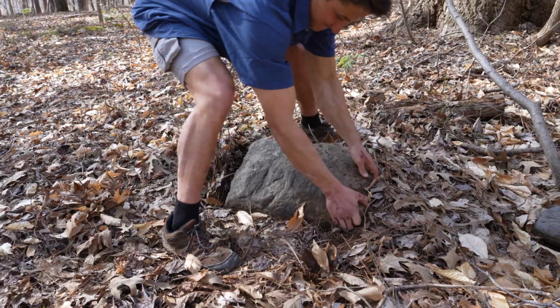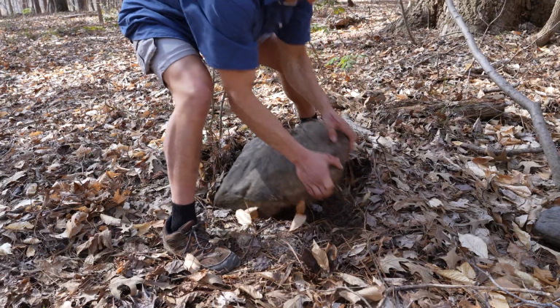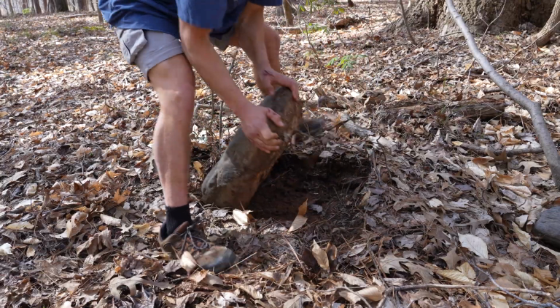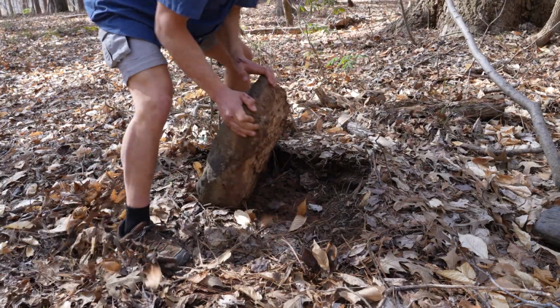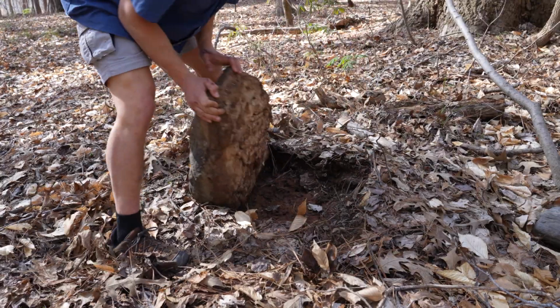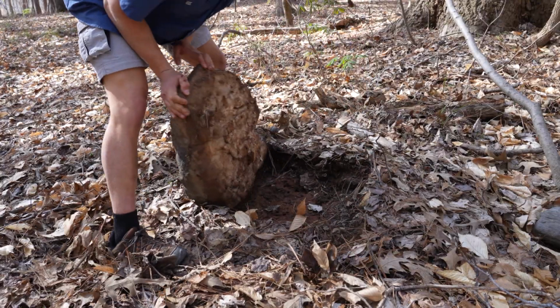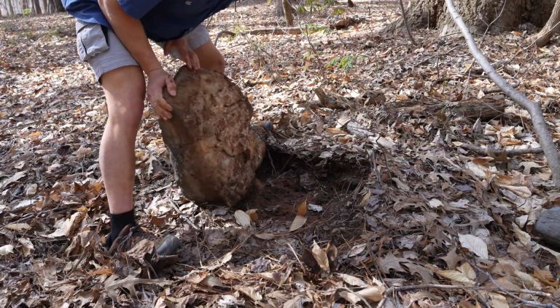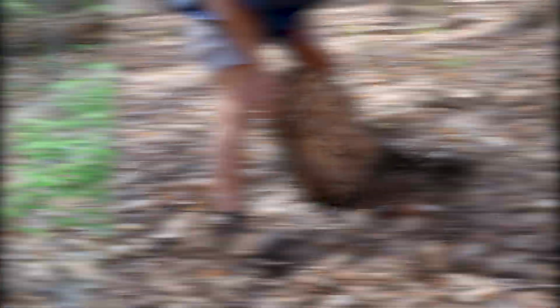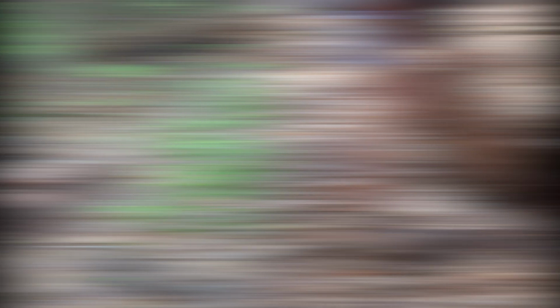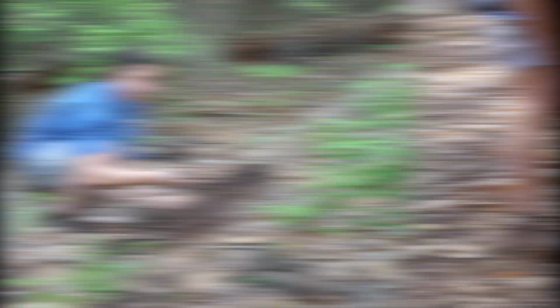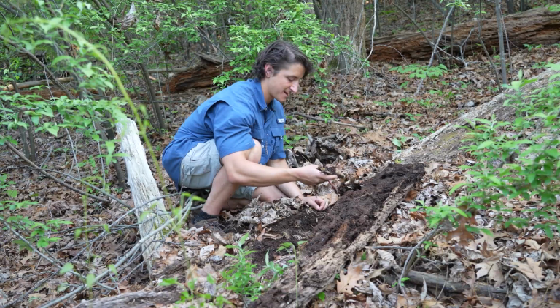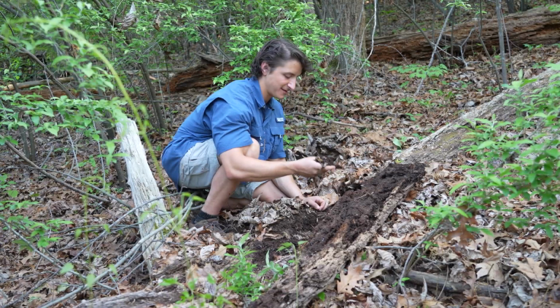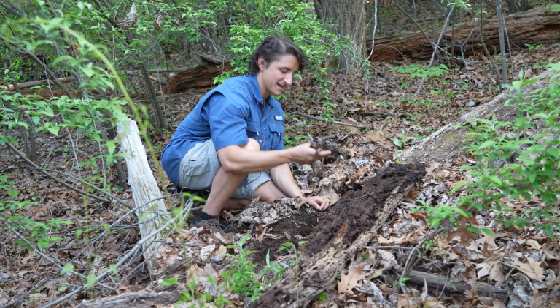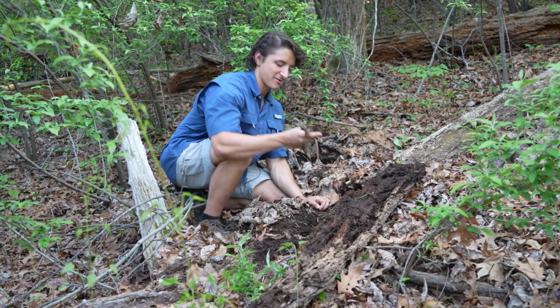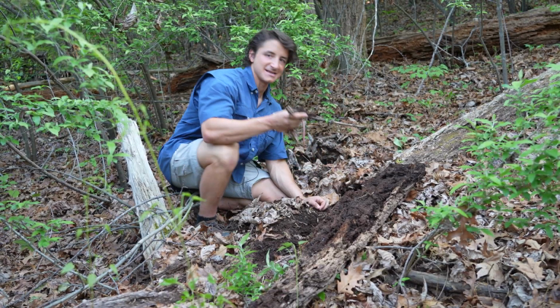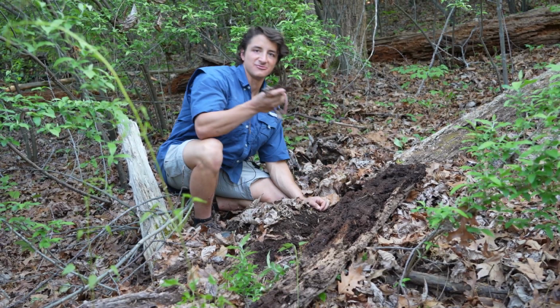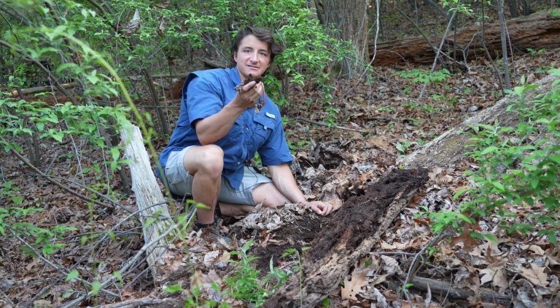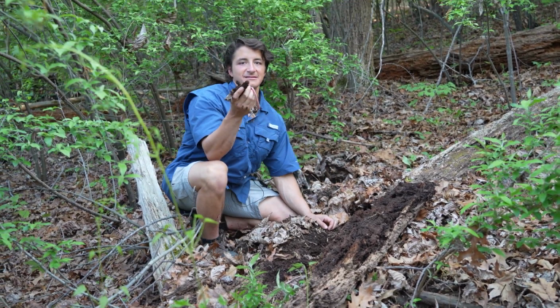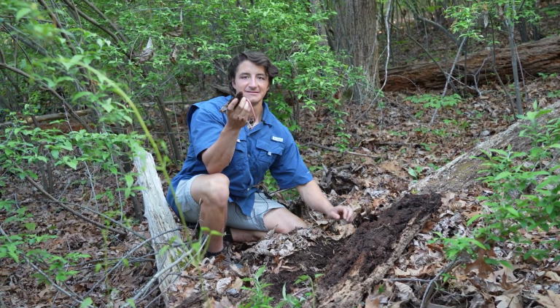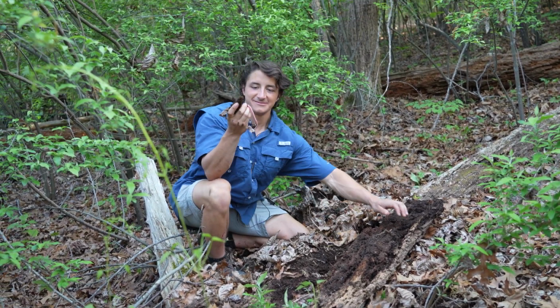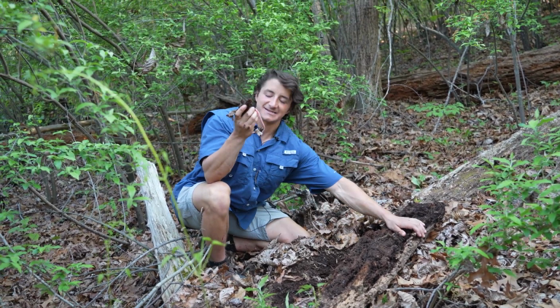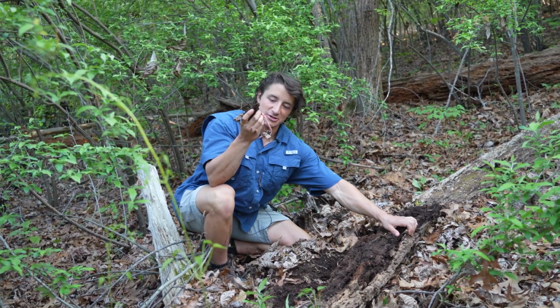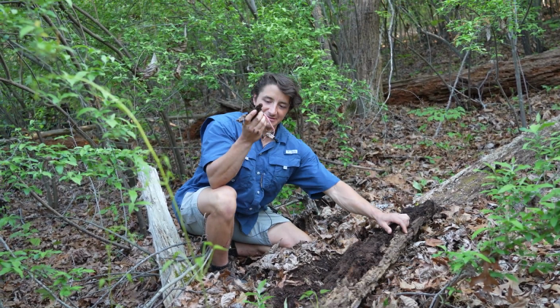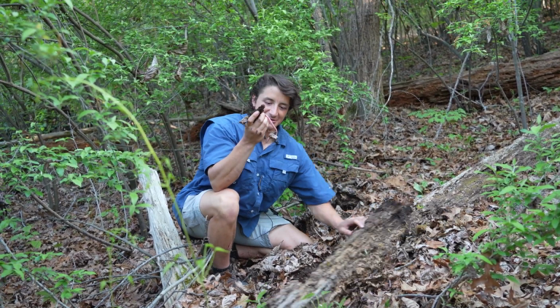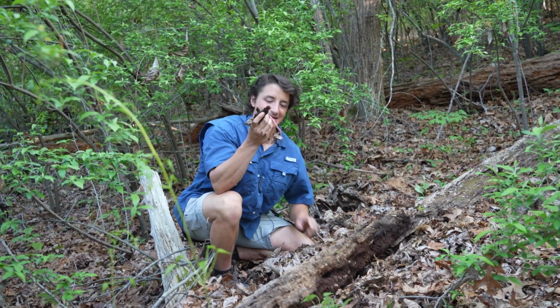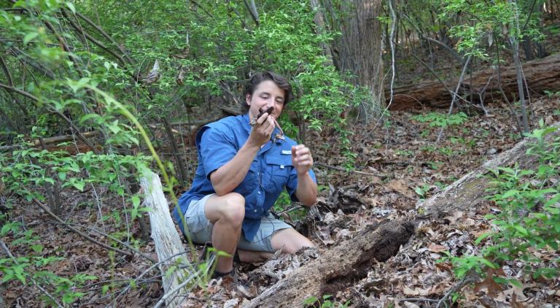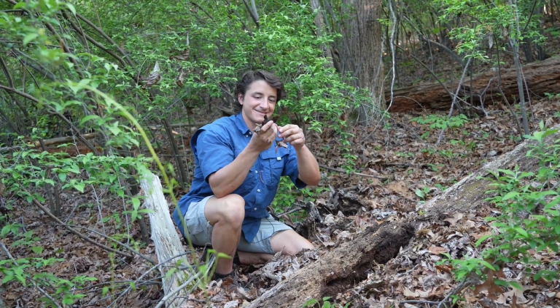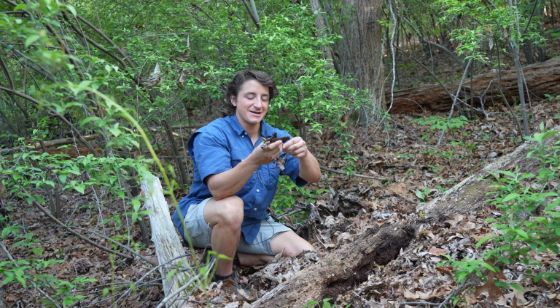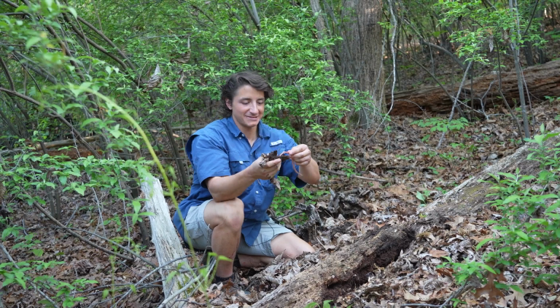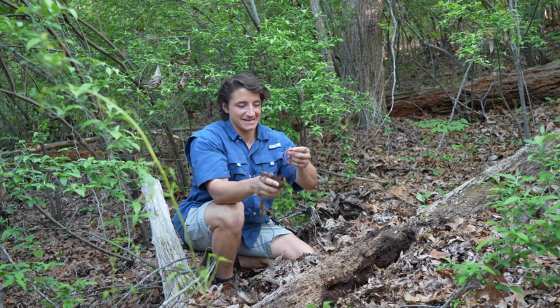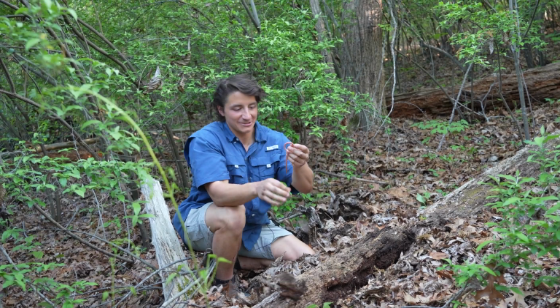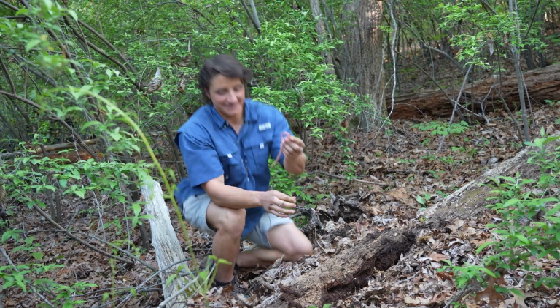So here's a little consolation prize. That's not even DeKay's brown snake either. He's kind of cute. We'll take it.